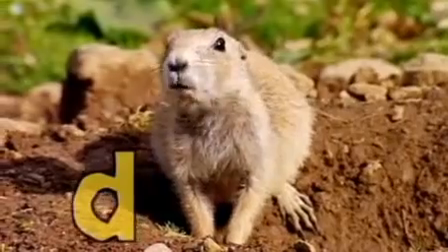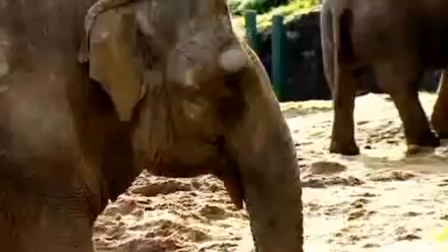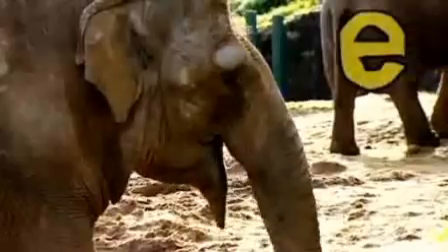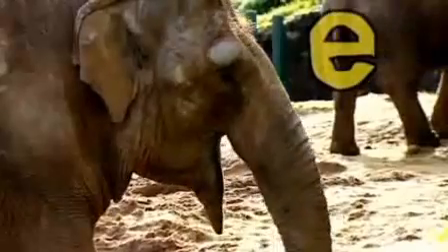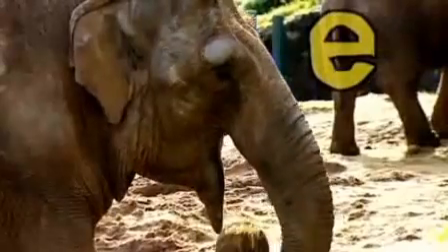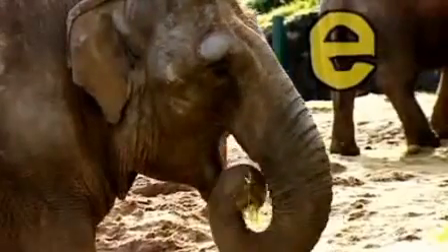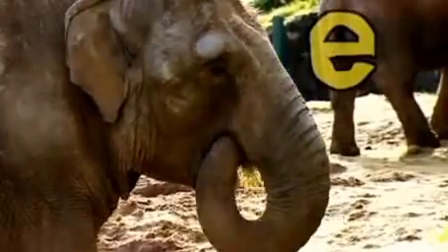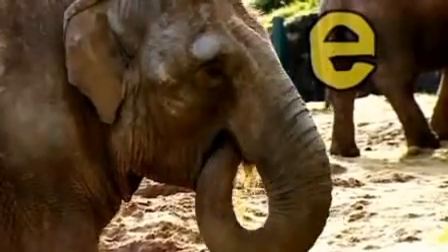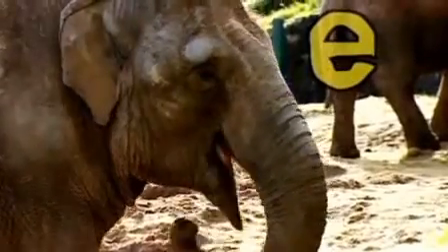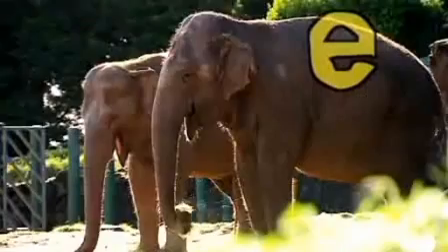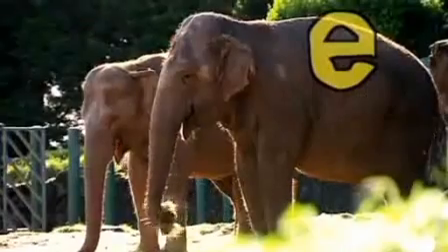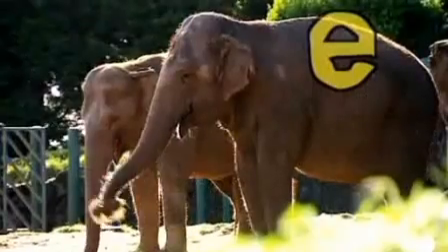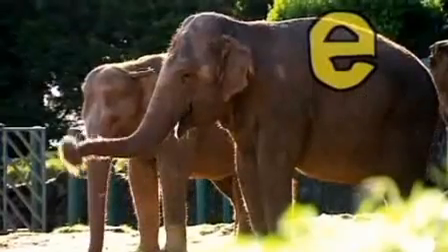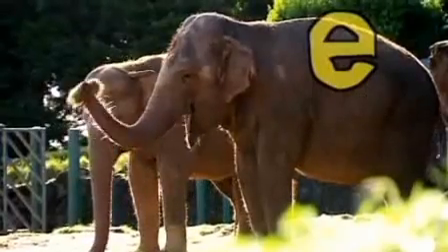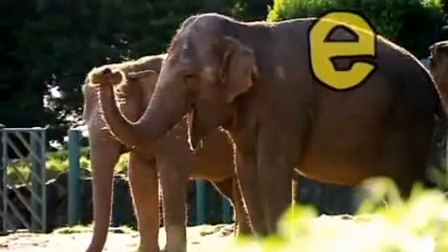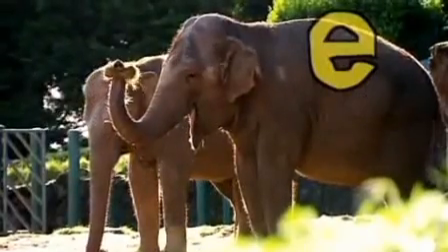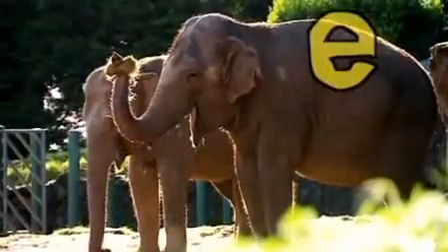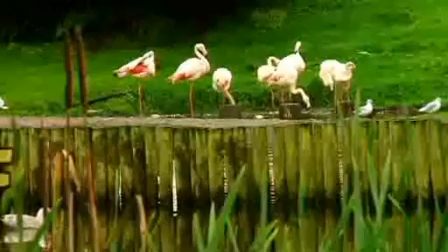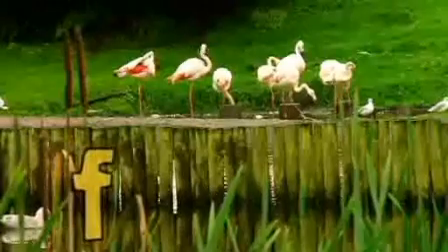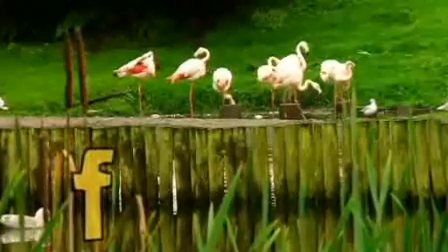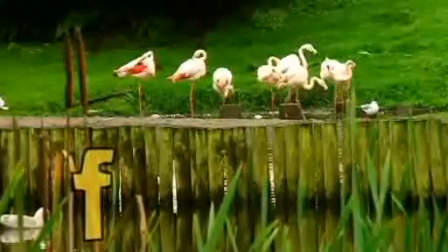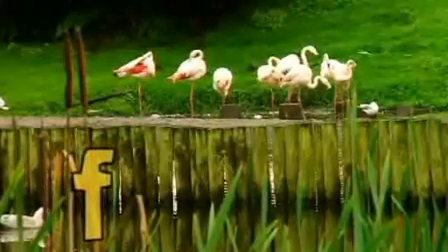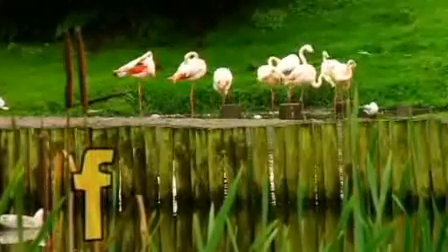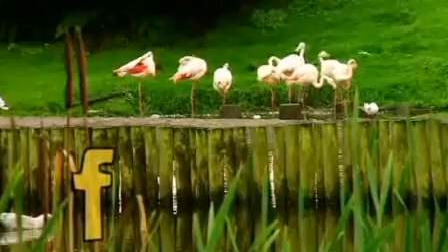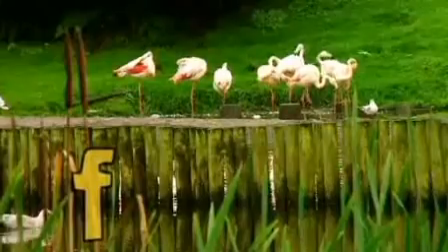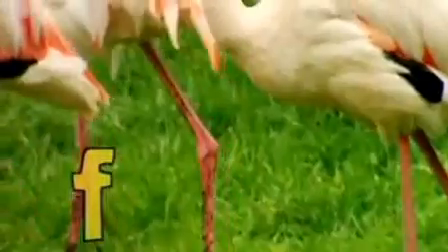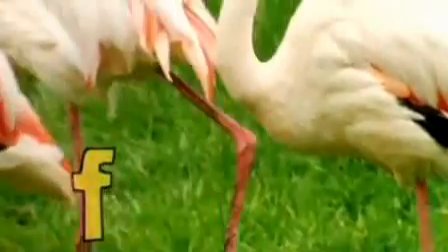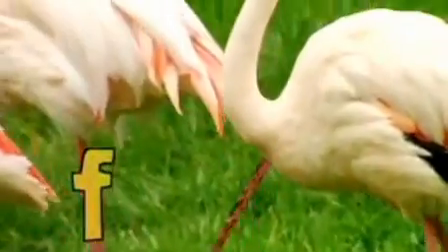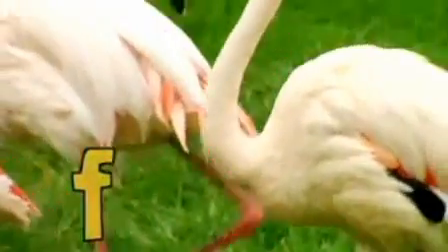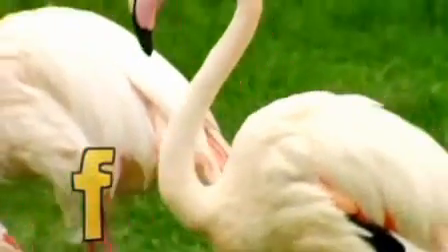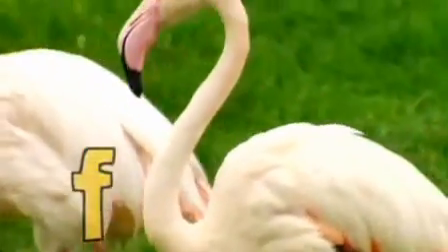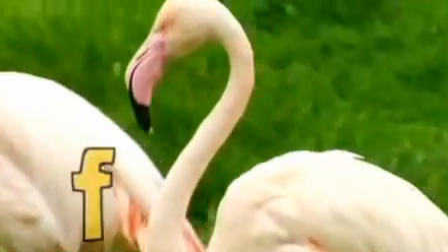E is for elephant, he looks extremely elegant. F is for flamingo, looking frivolously pink.